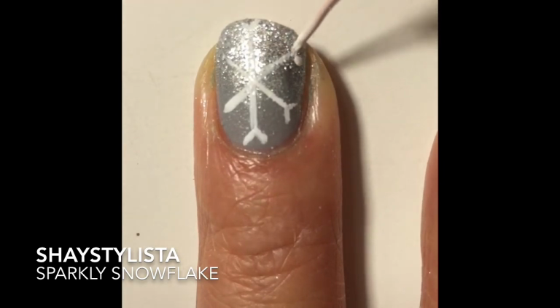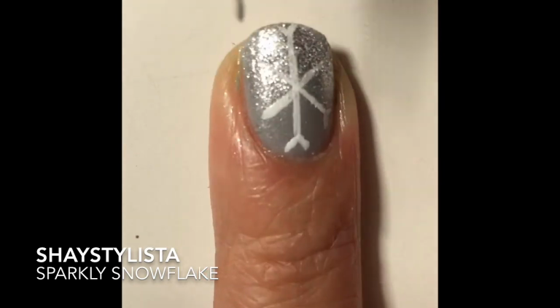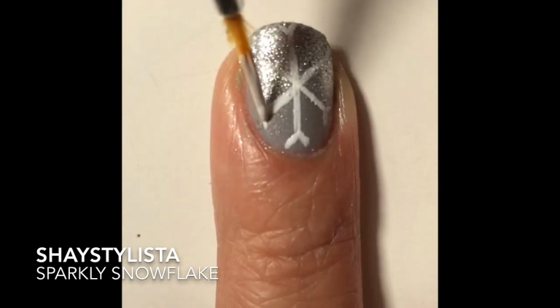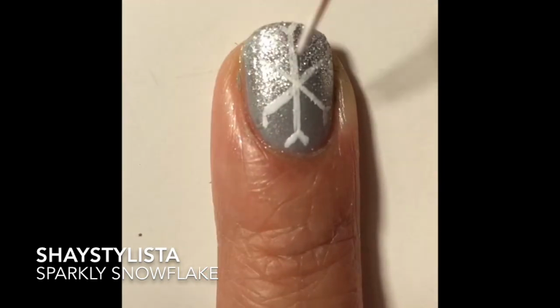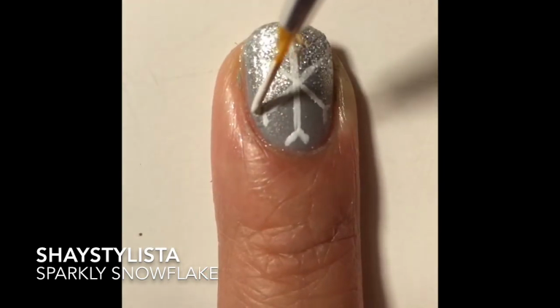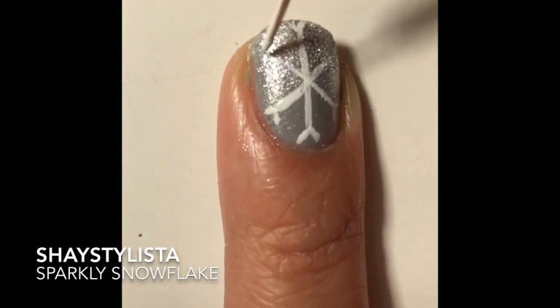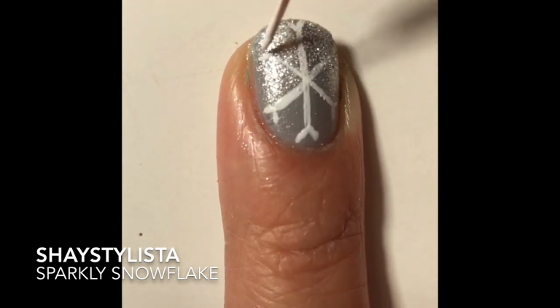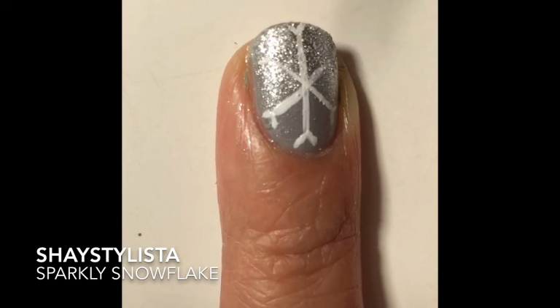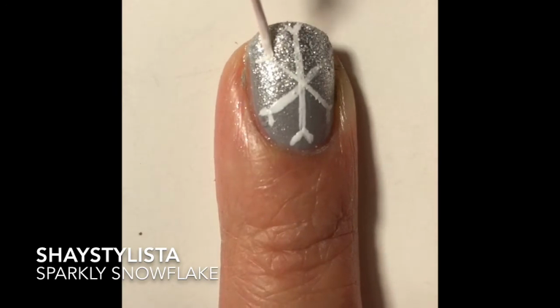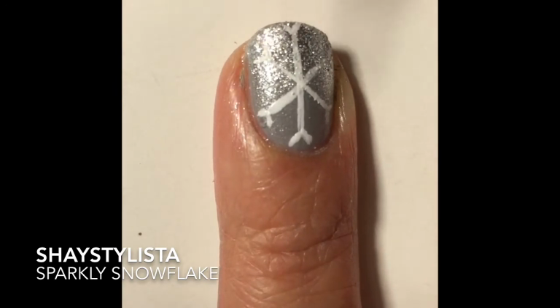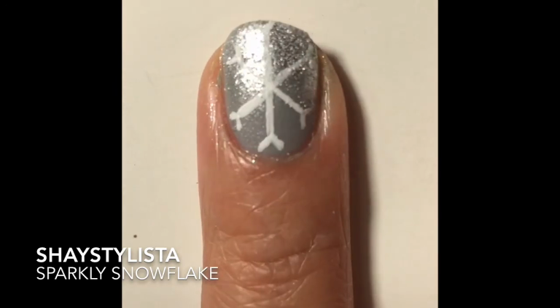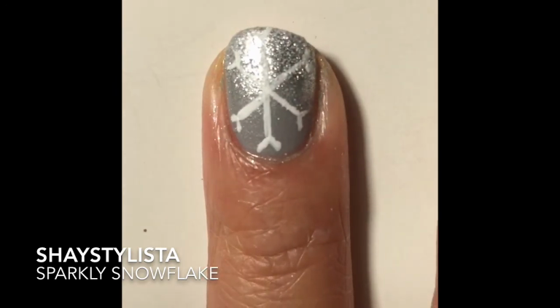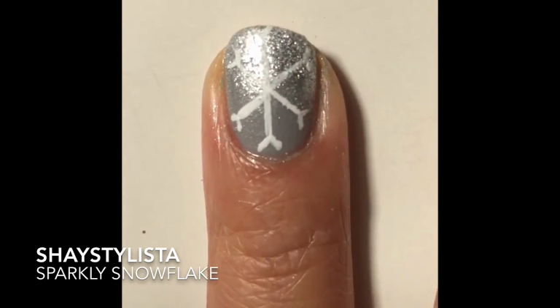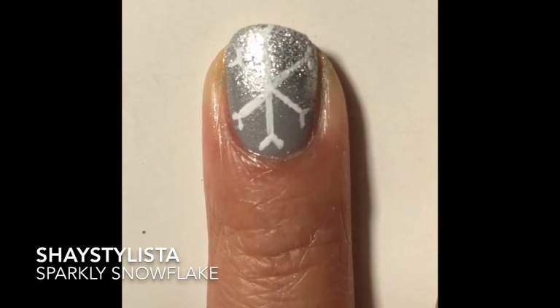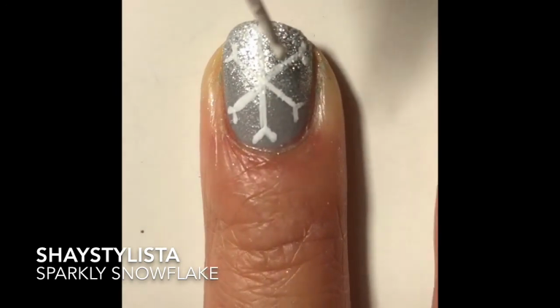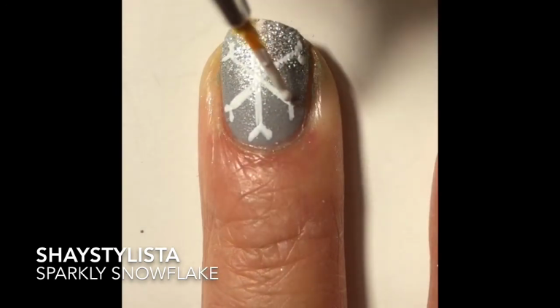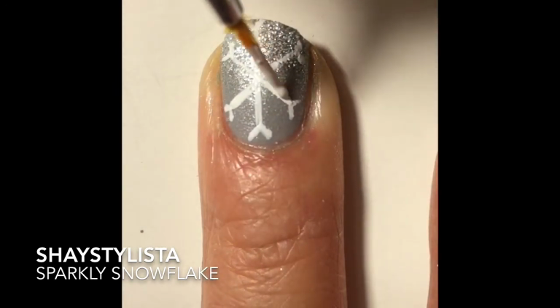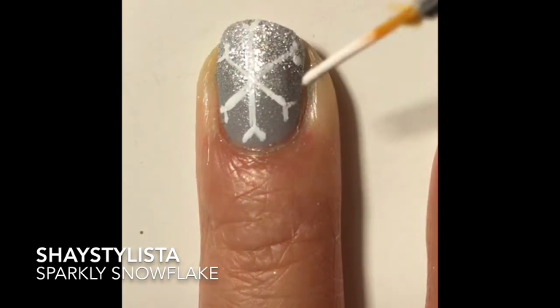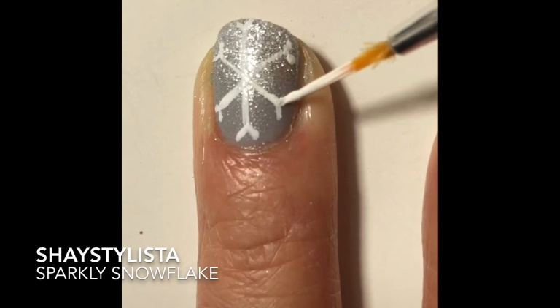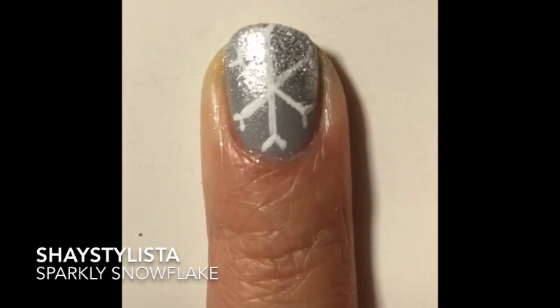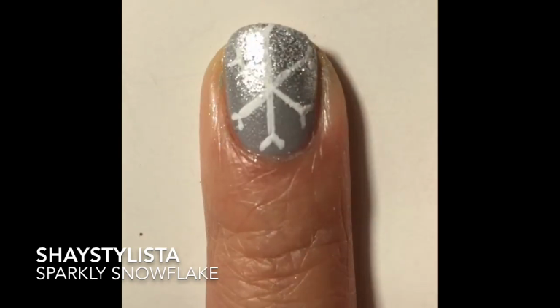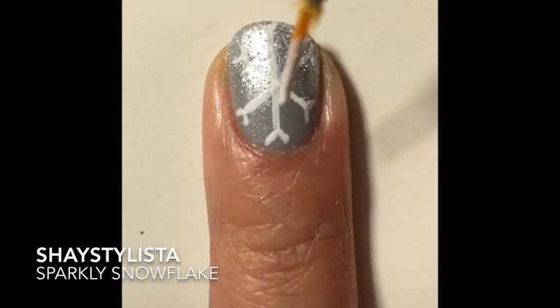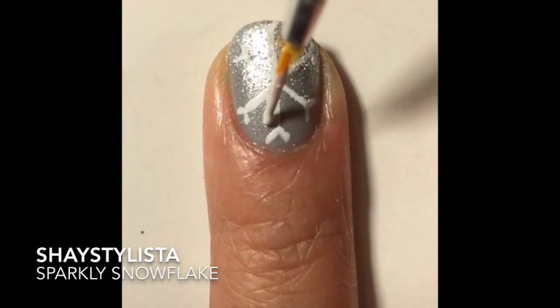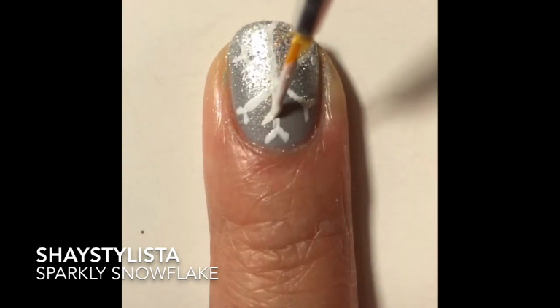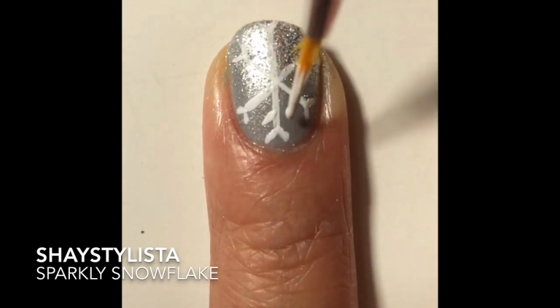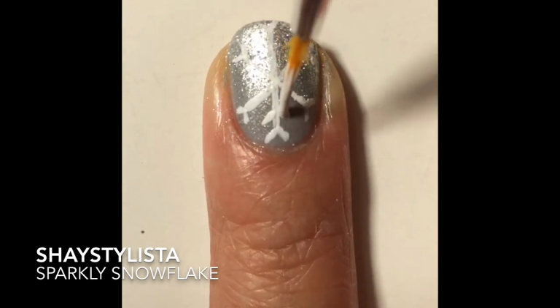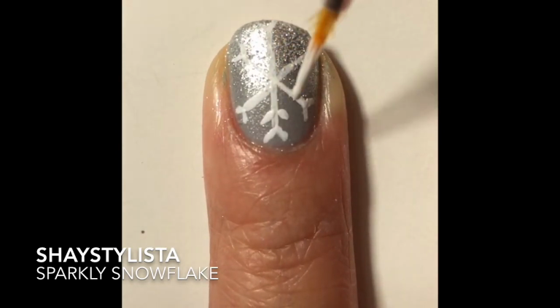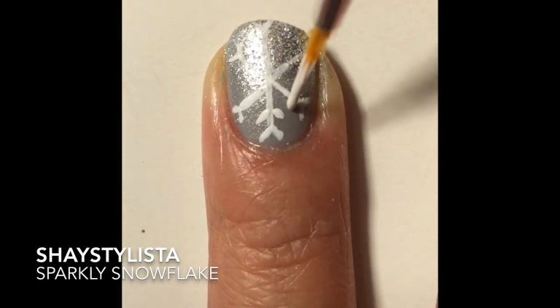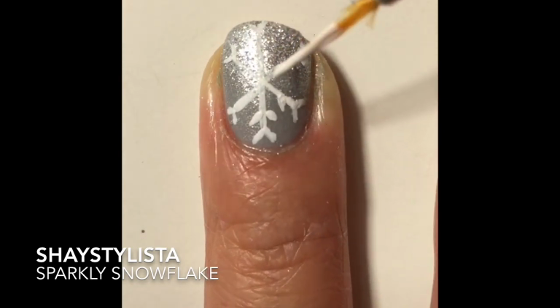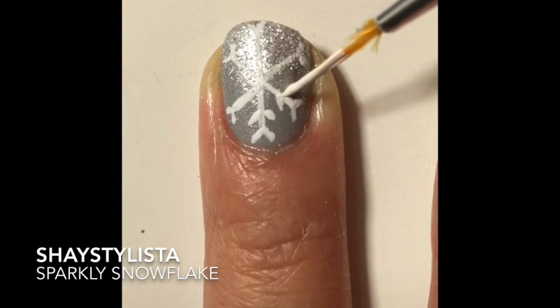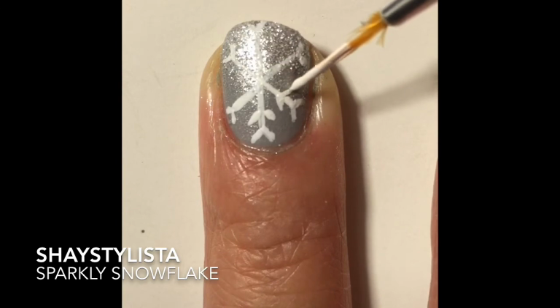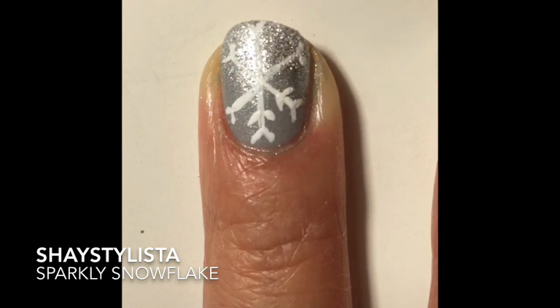Now the snowflake part is pretty versatile. You can follow this or you can freestyle your own design. It's like making little arrows on the major lines.